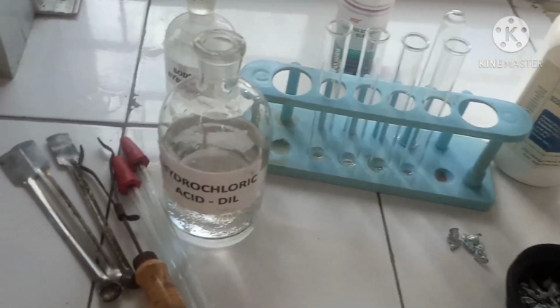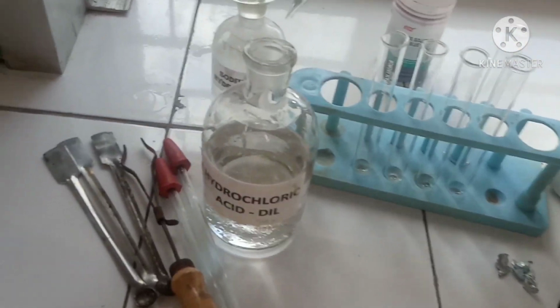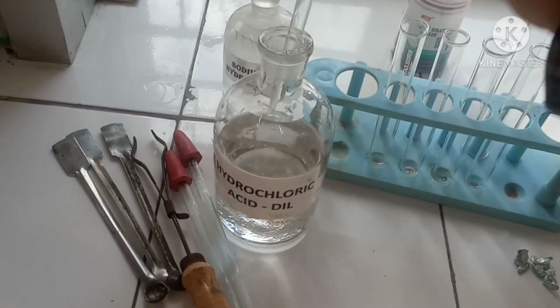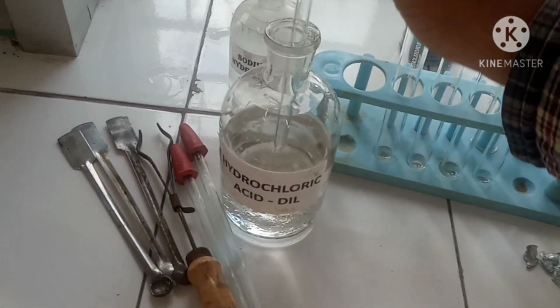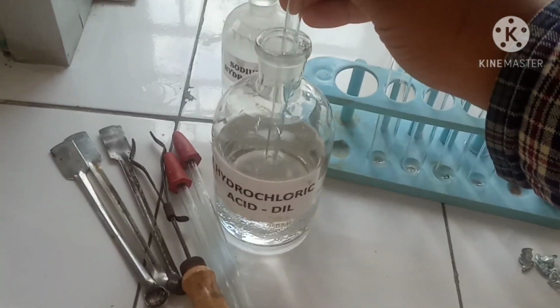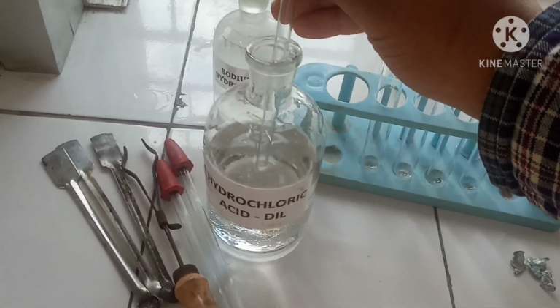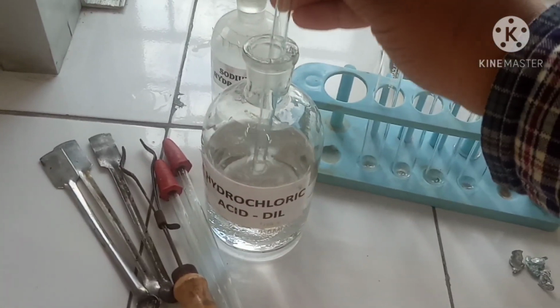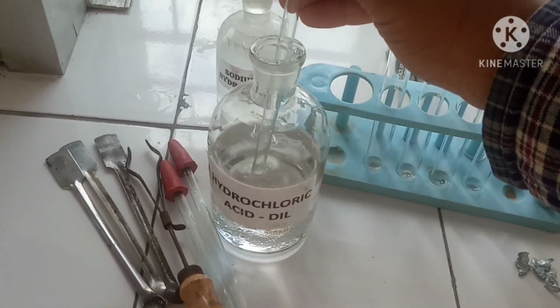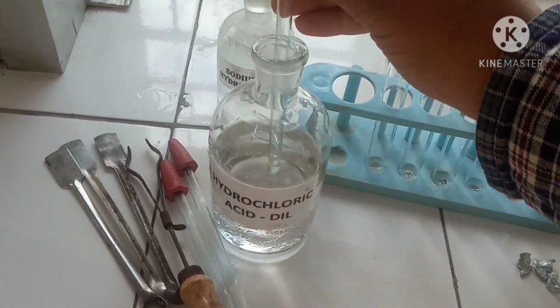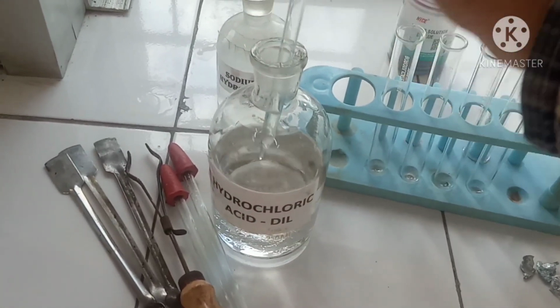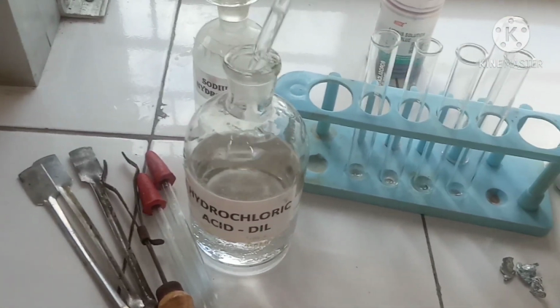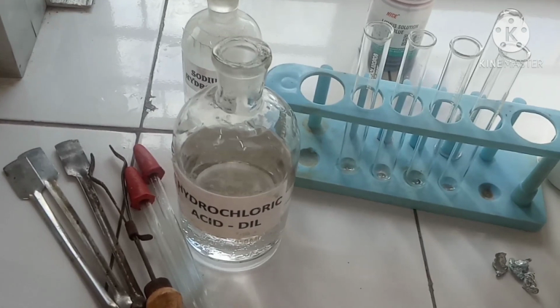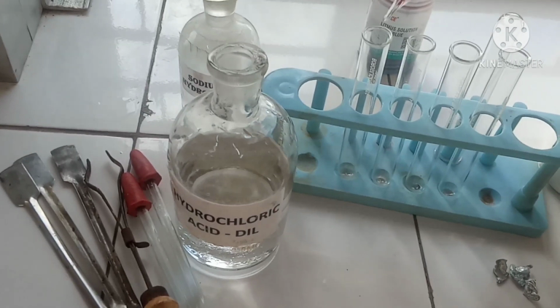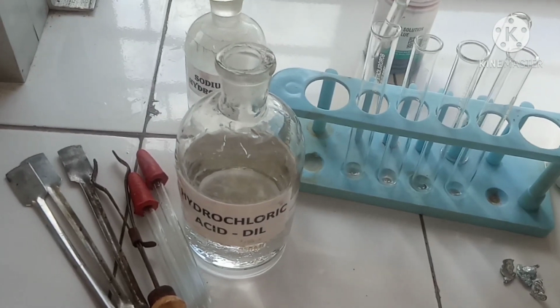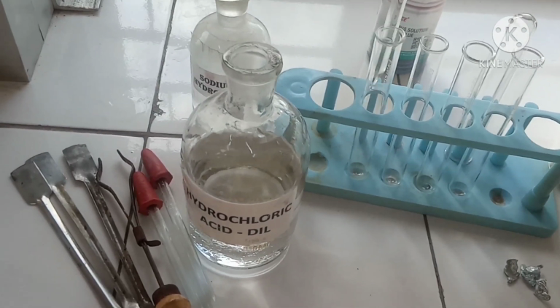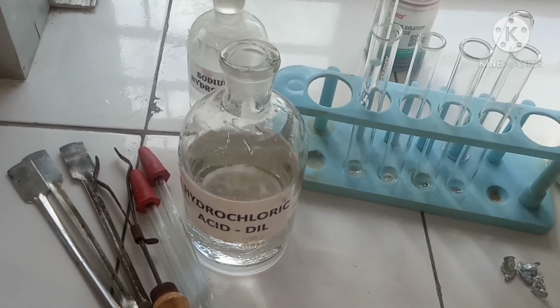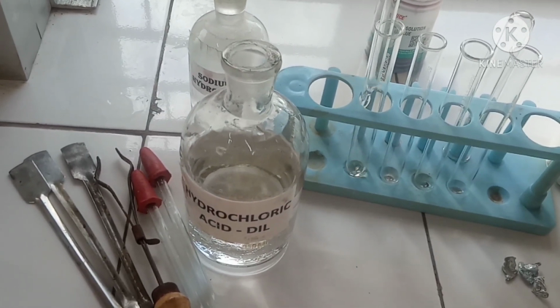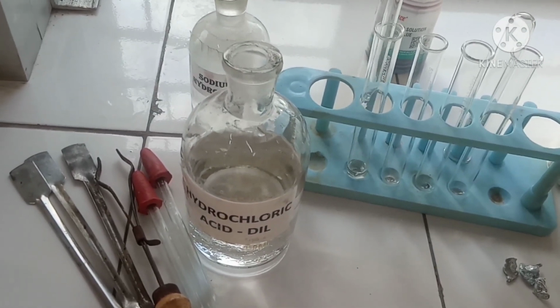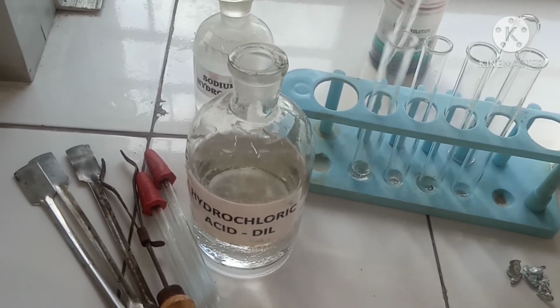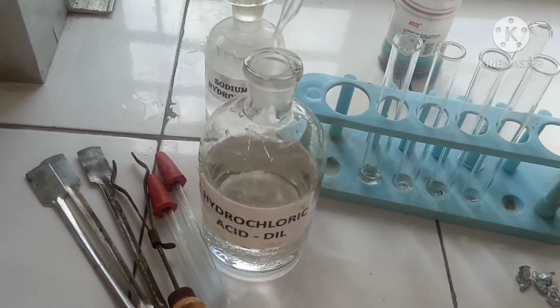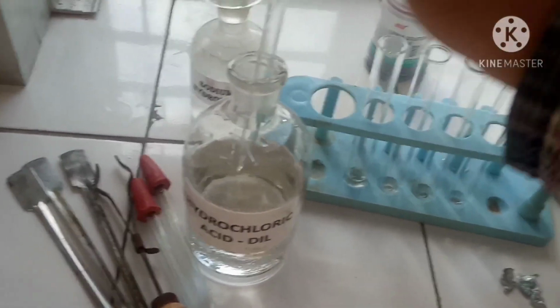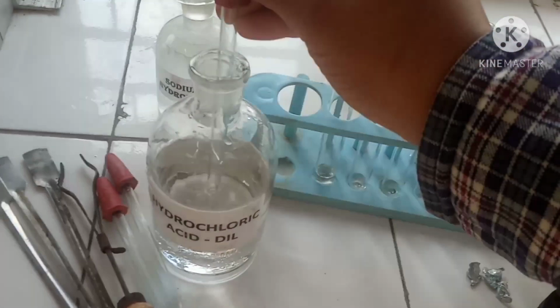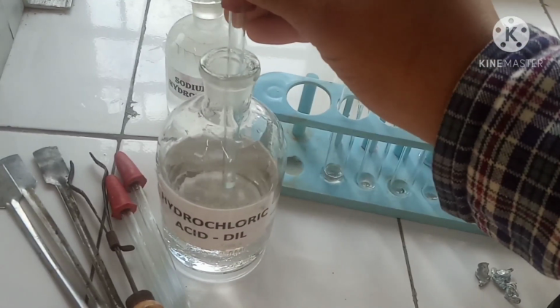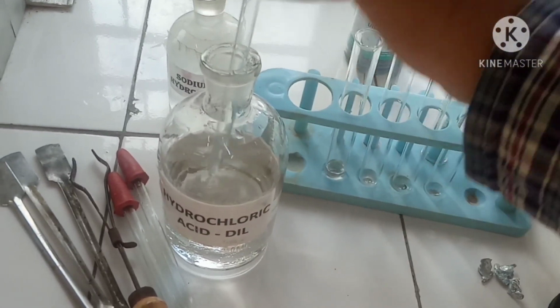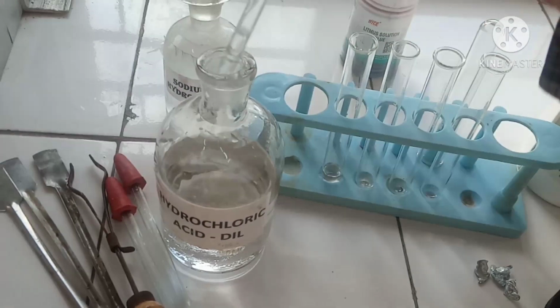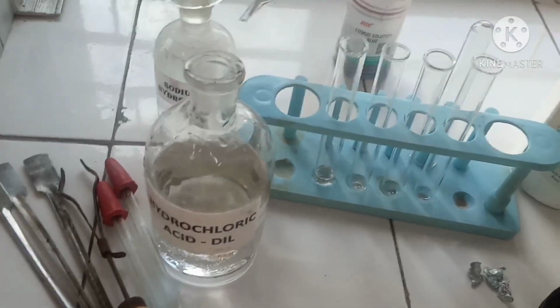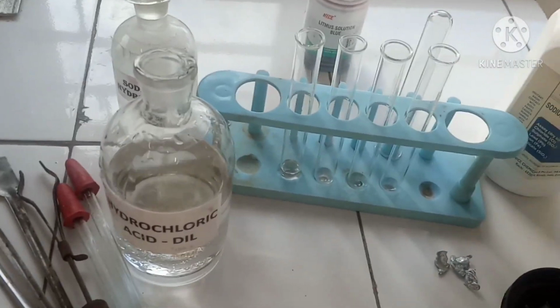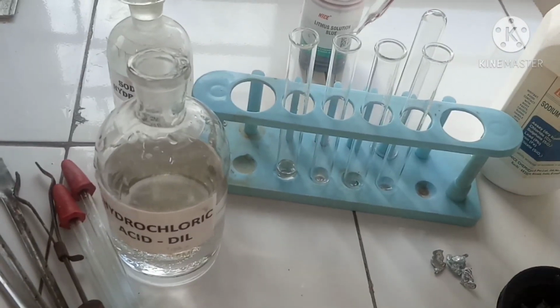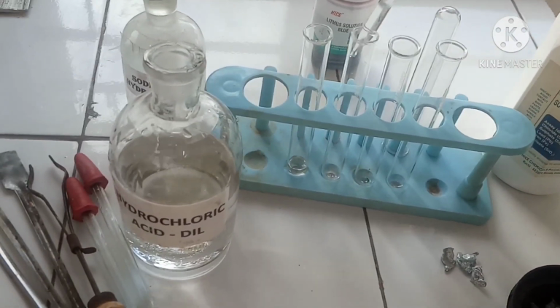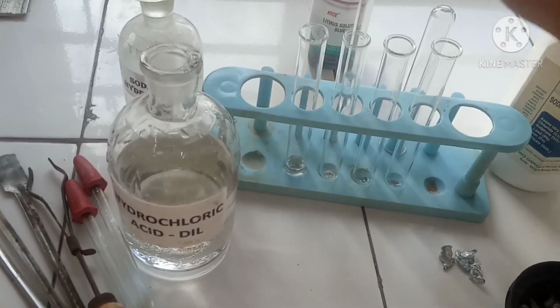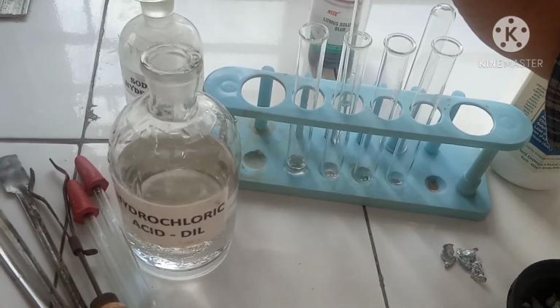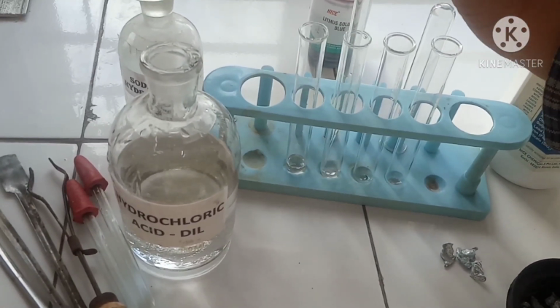Let us start by testing the hydrochloric acid. We'll take hydrochloric acid with the help of a dropper into four test tubes one by one and fill them up with dilute HCl.